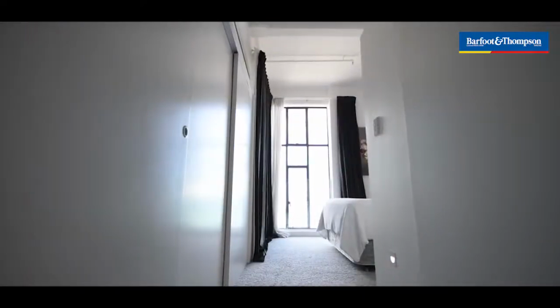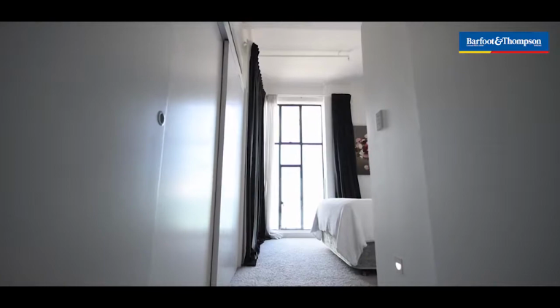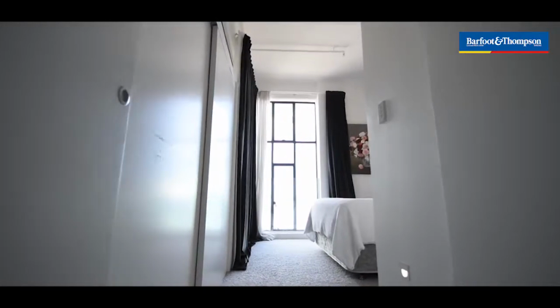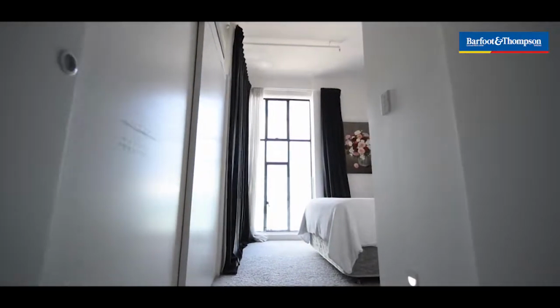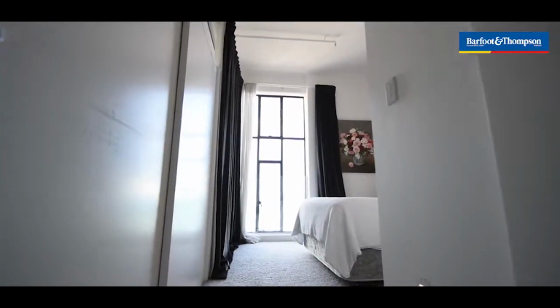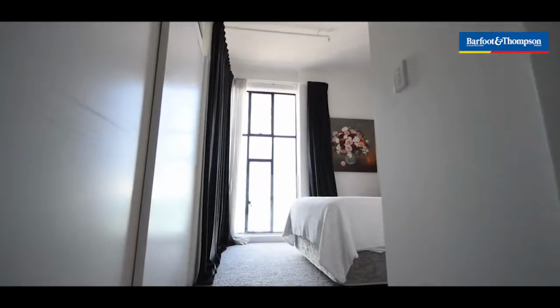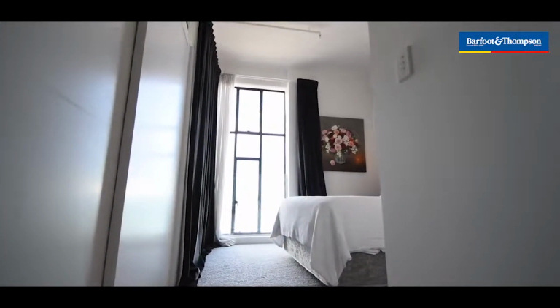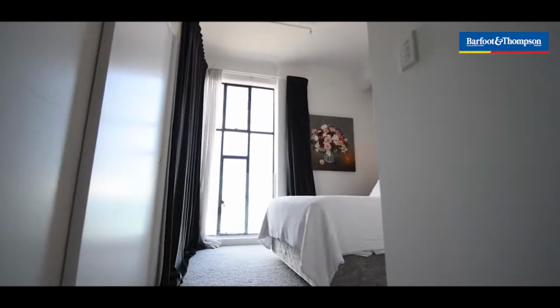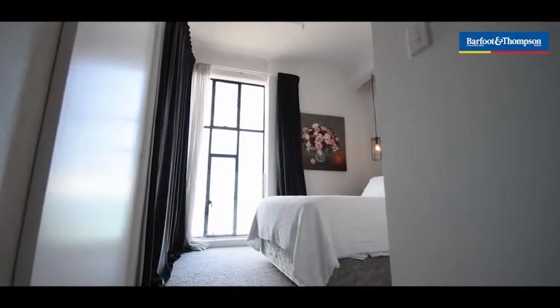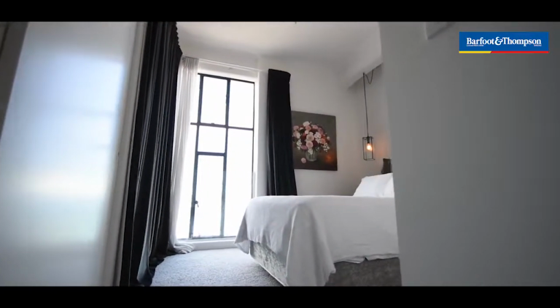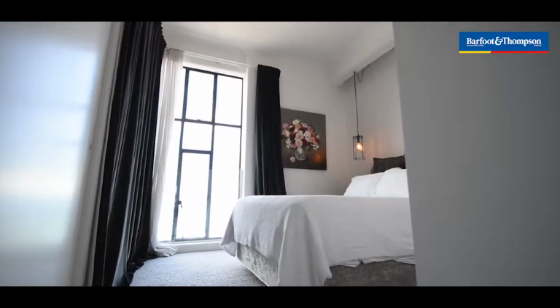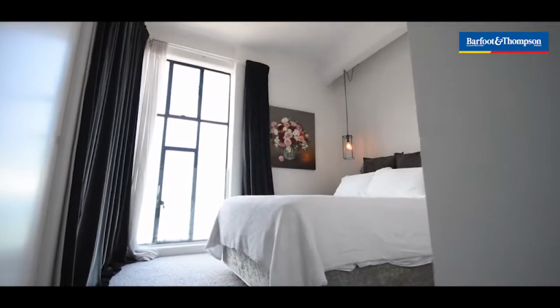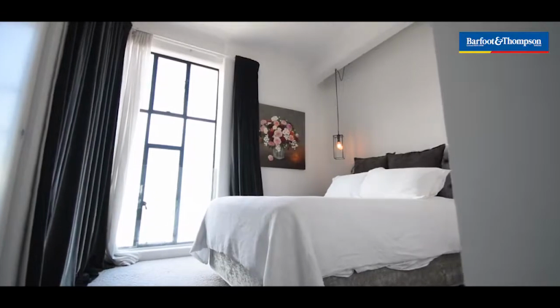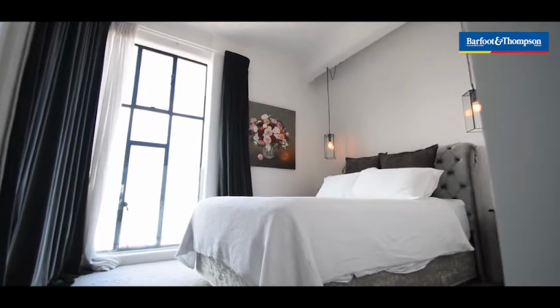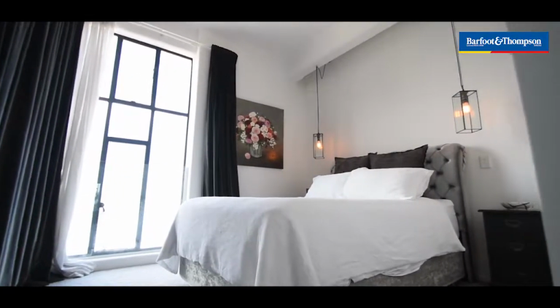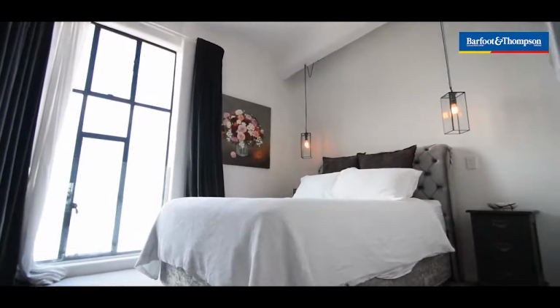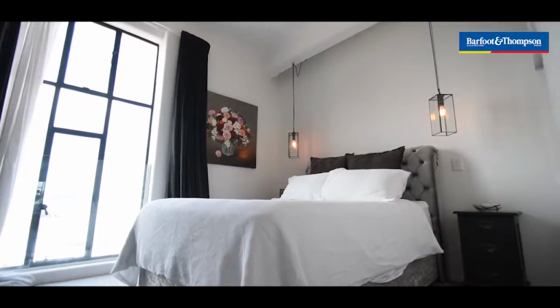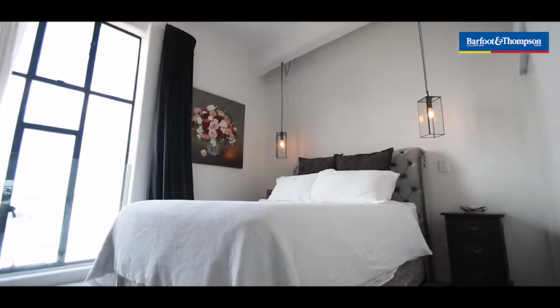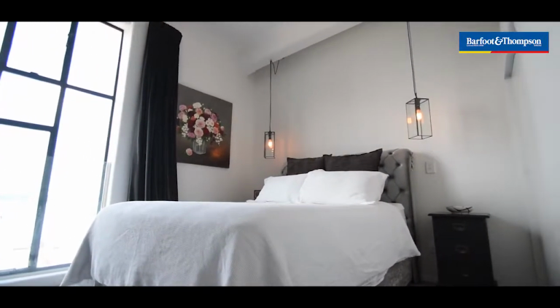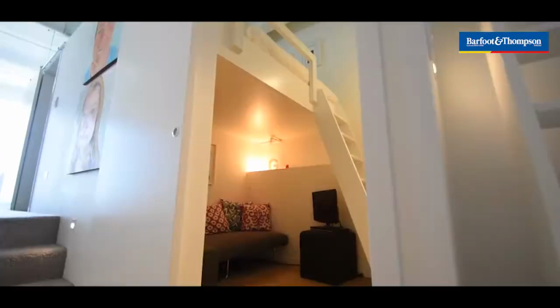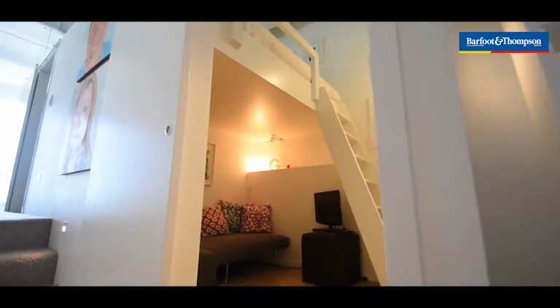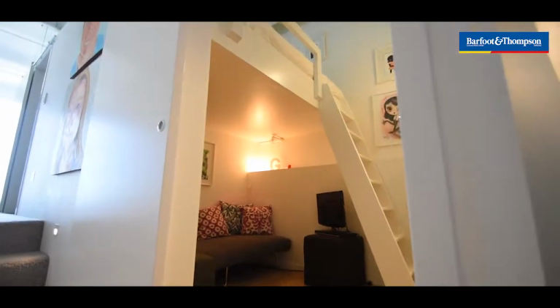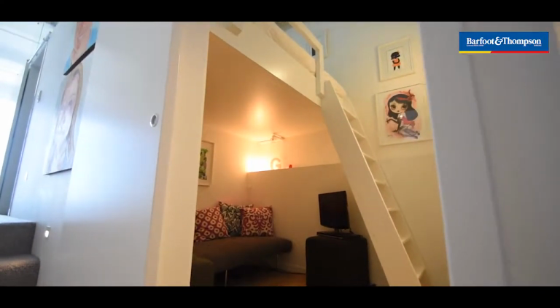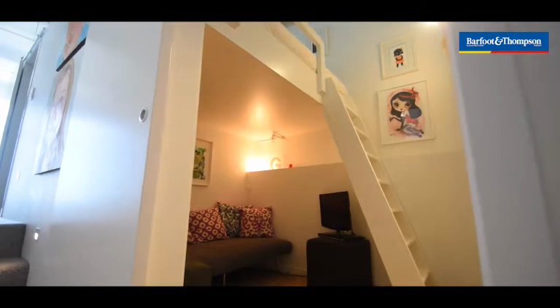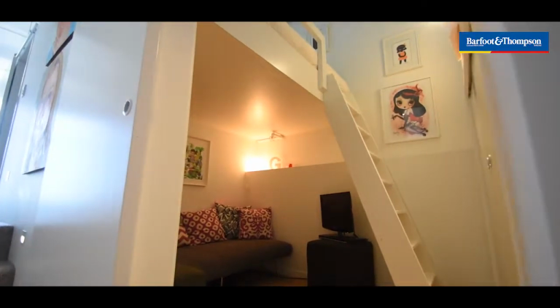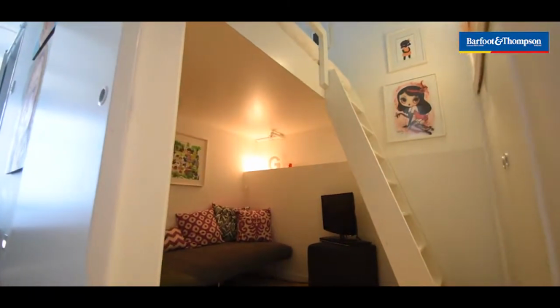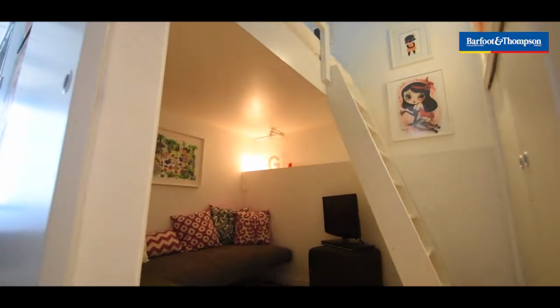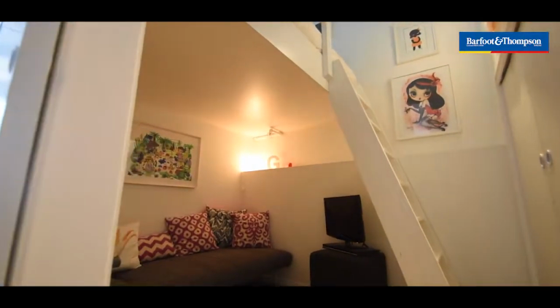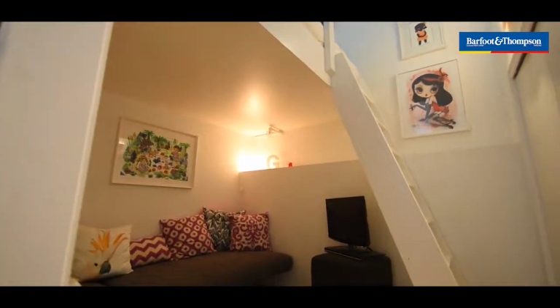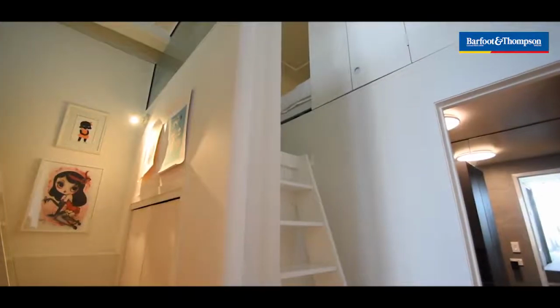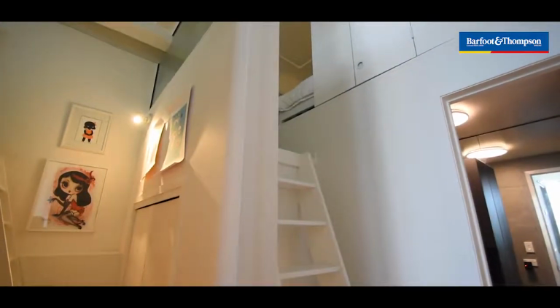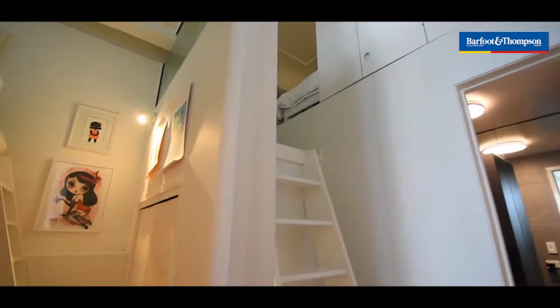The master bedroom is a really good size. It has a huge amount of wardrobing and obviously those spectacular views across the road out to the water. The second and the third bedrooms are mezzanine style beds — a very good use of the space.